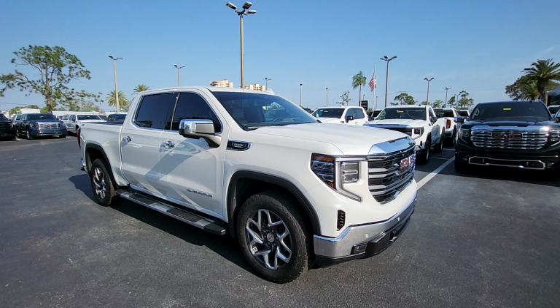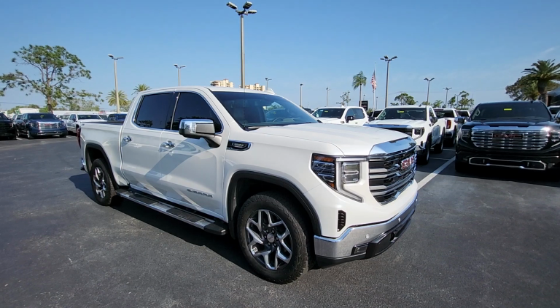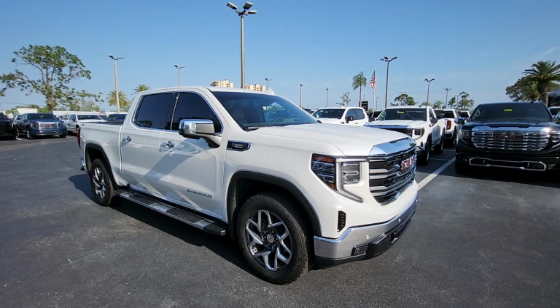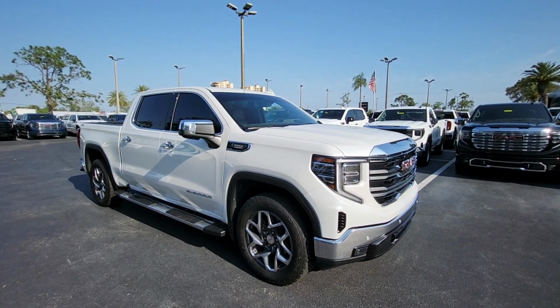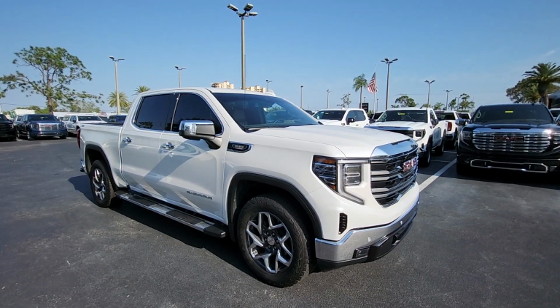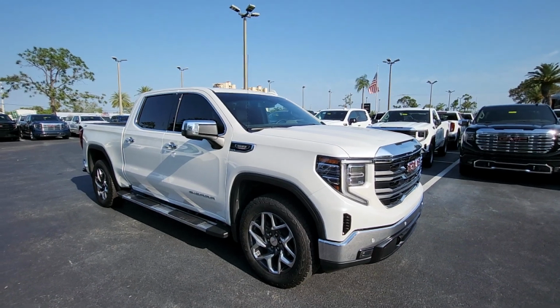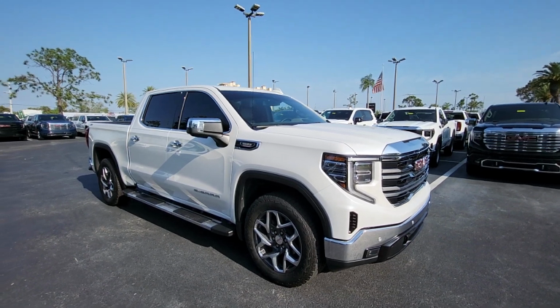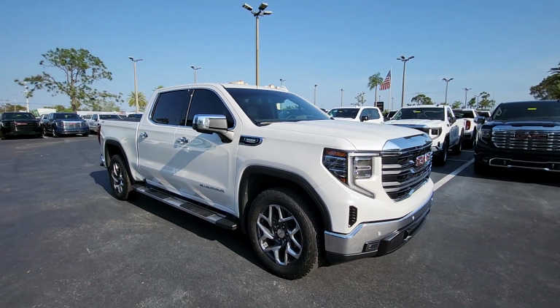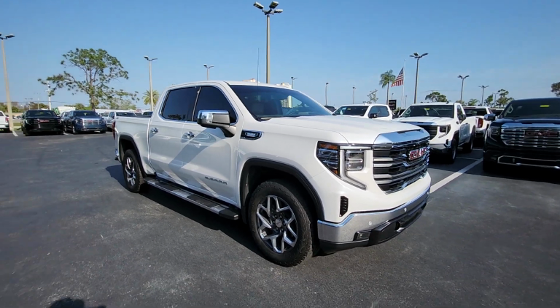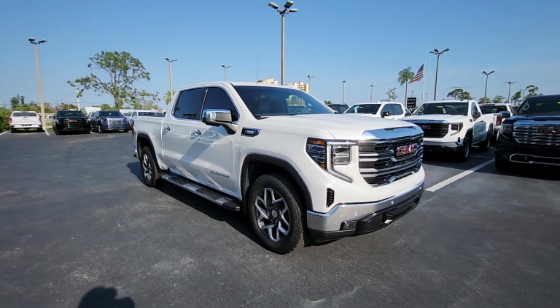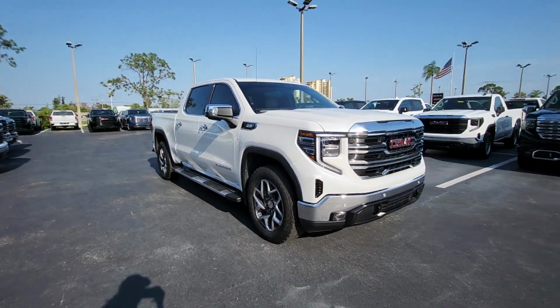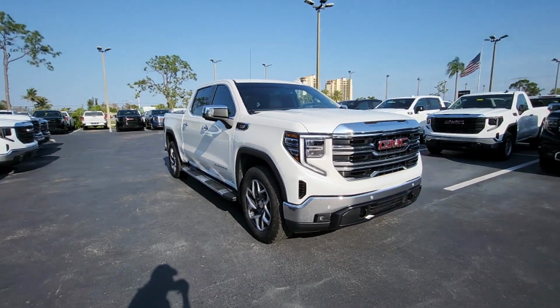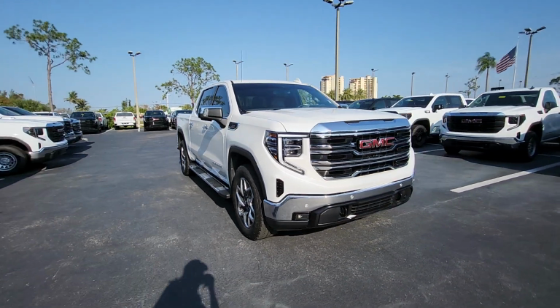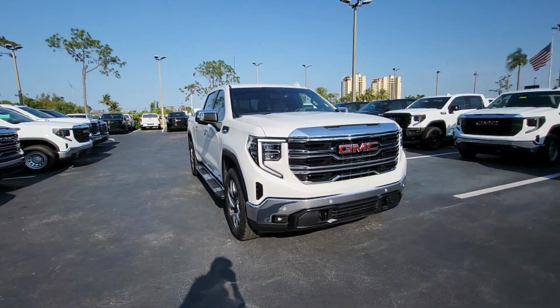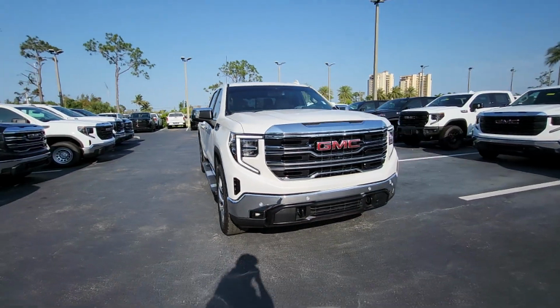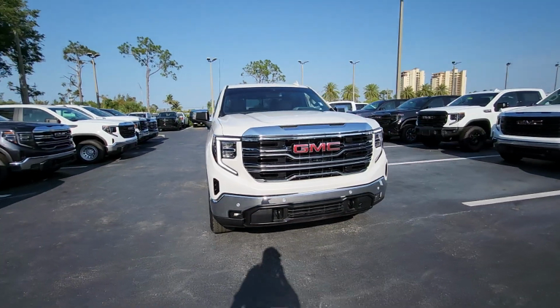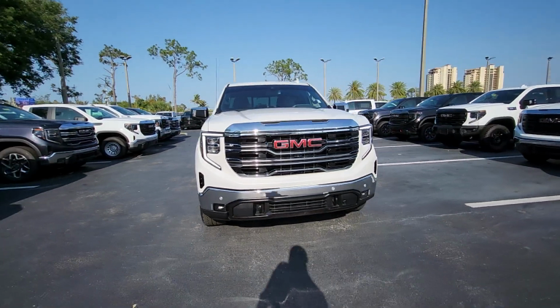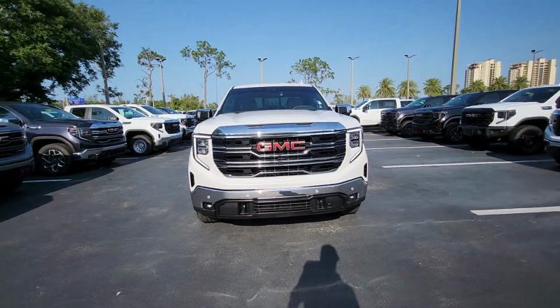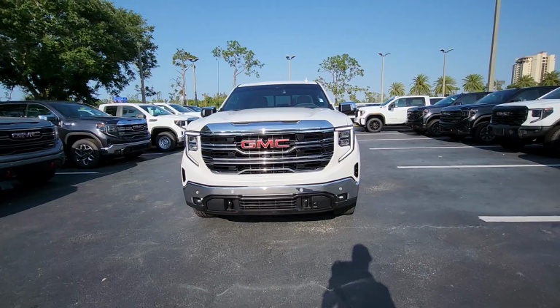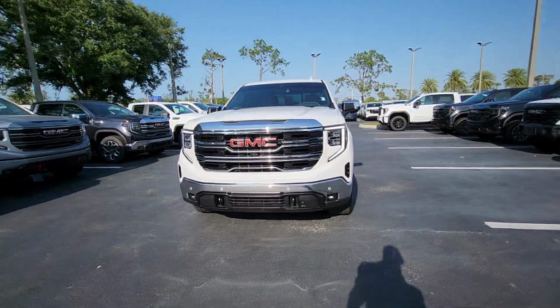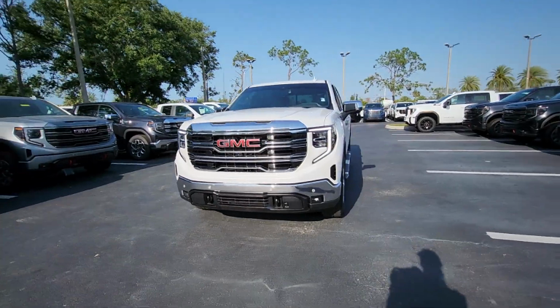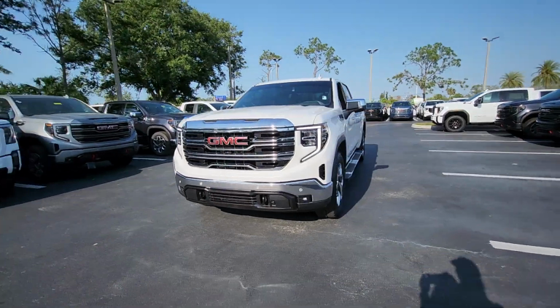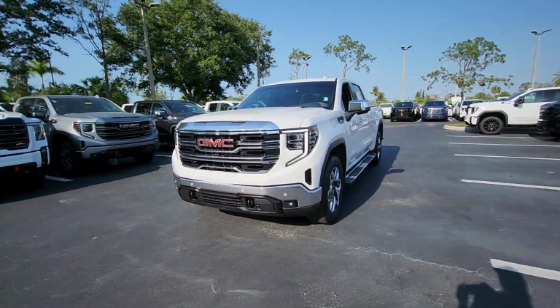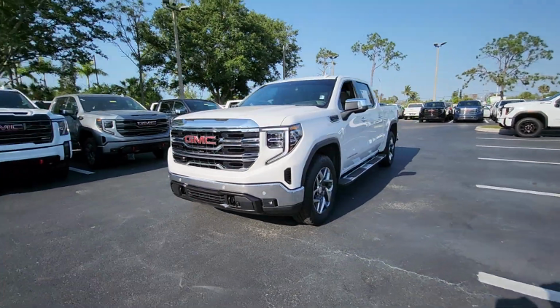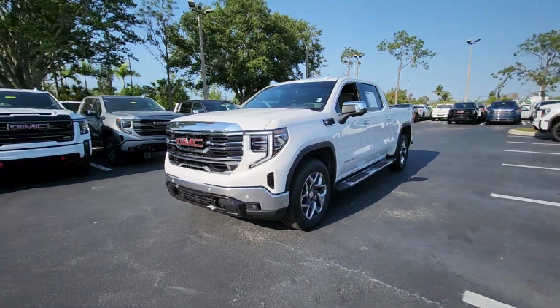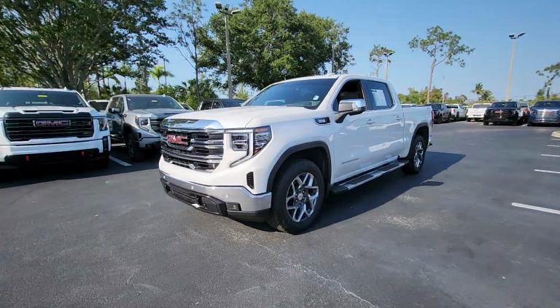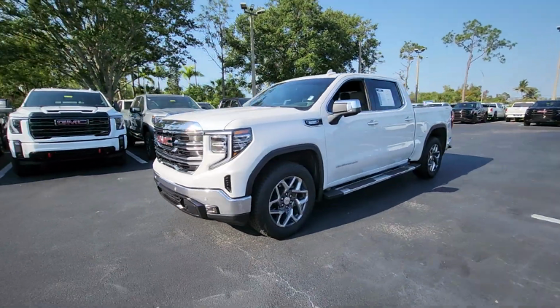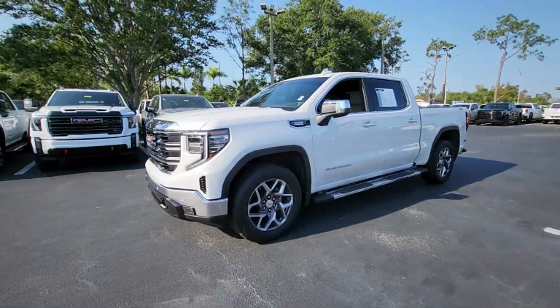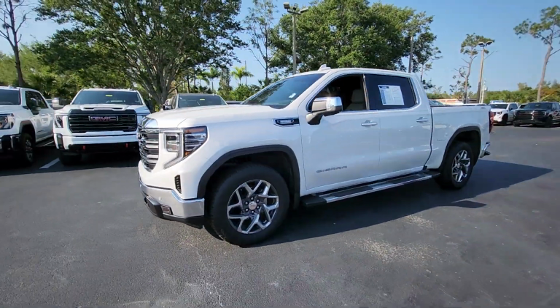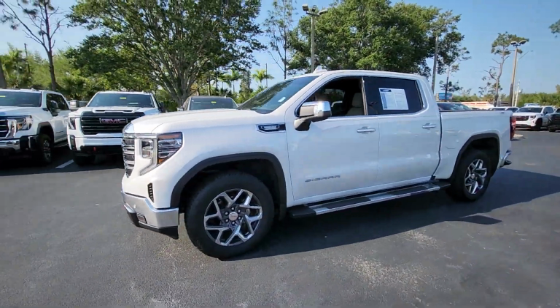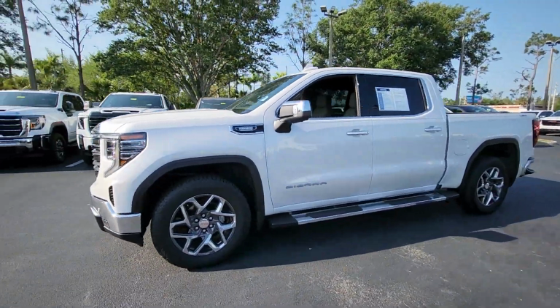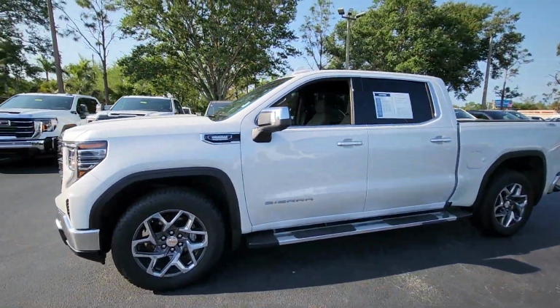Hop into the 2023 GMC Sierra. This vehicle is an outstanding buy with fewer than 20,000 miles on the odometer.